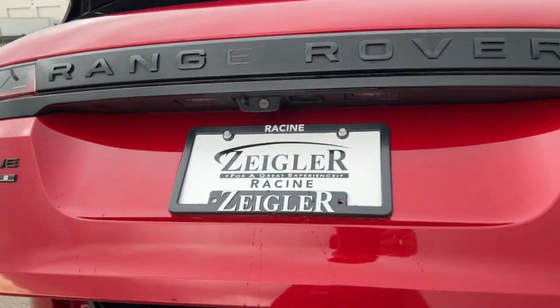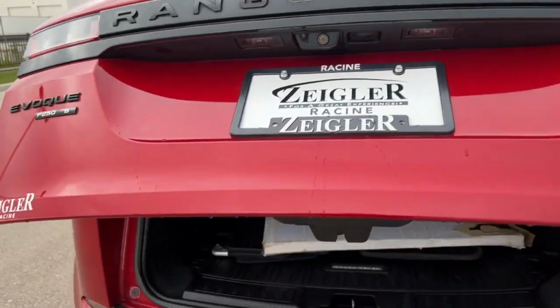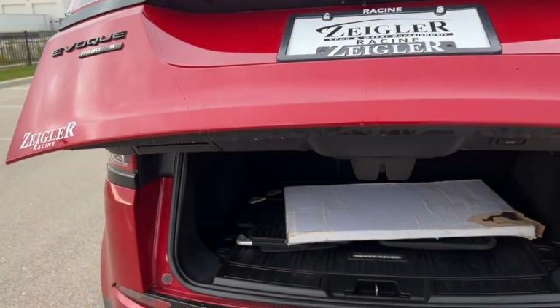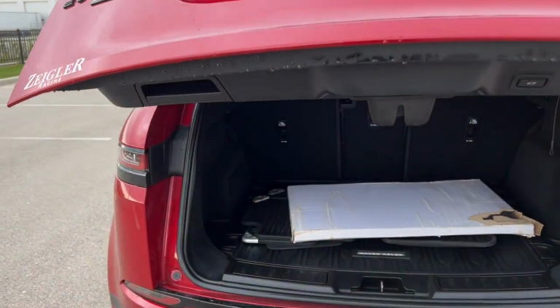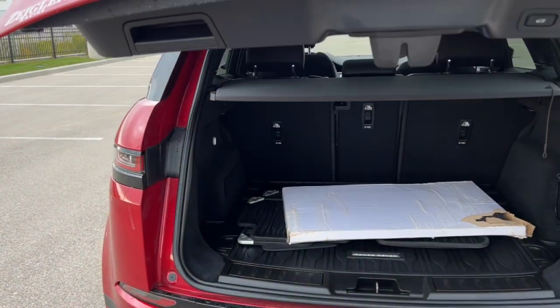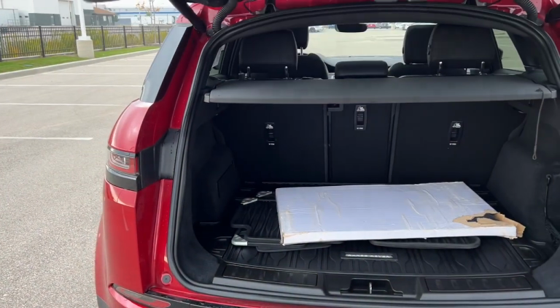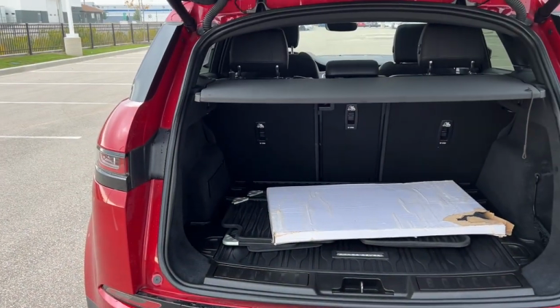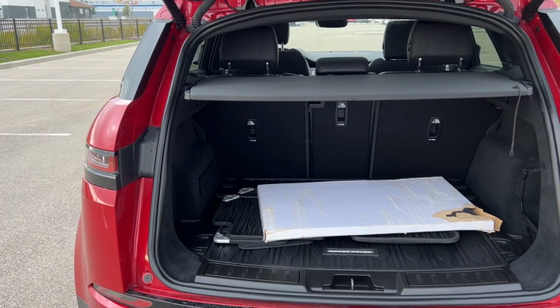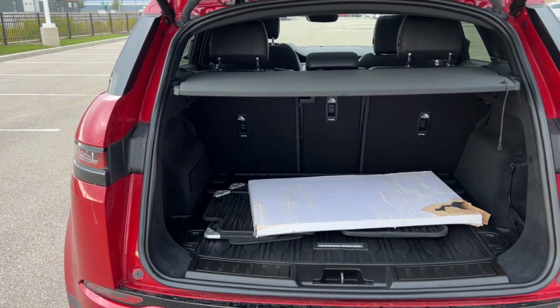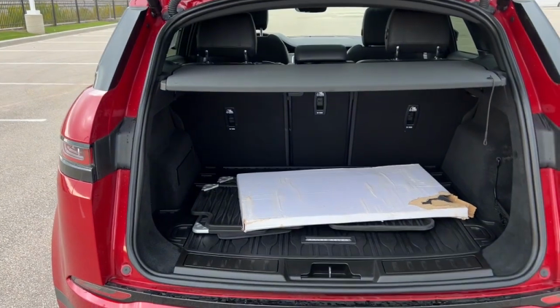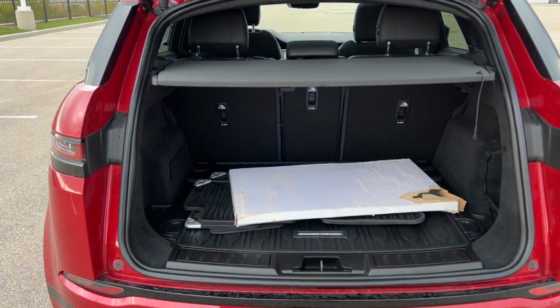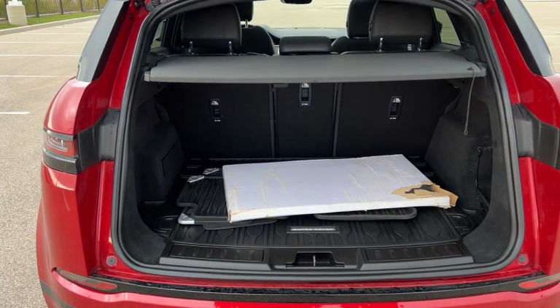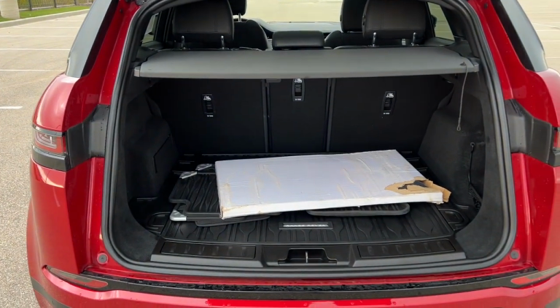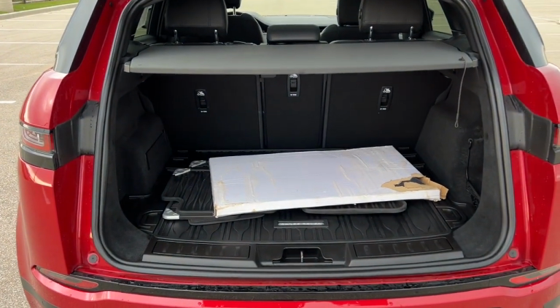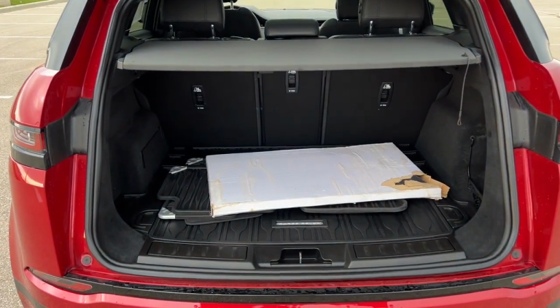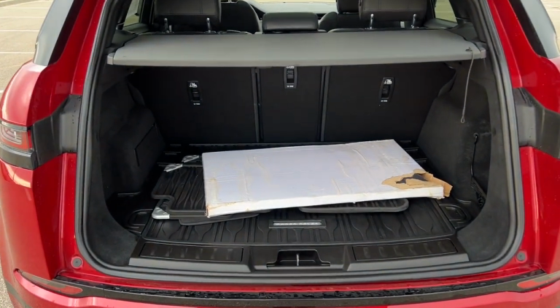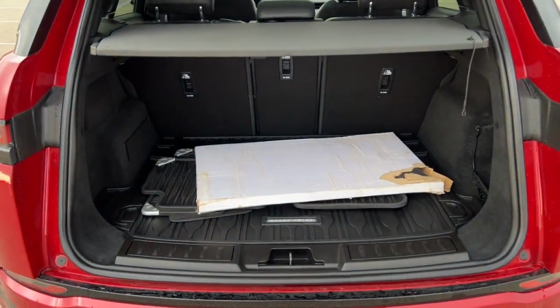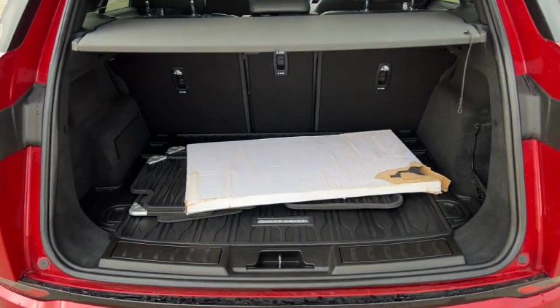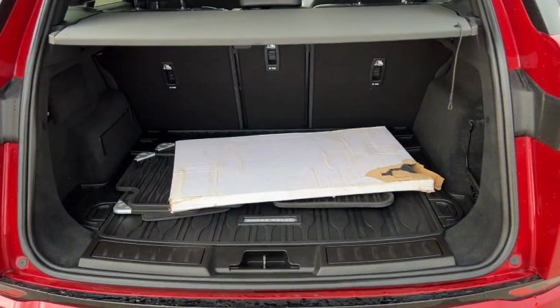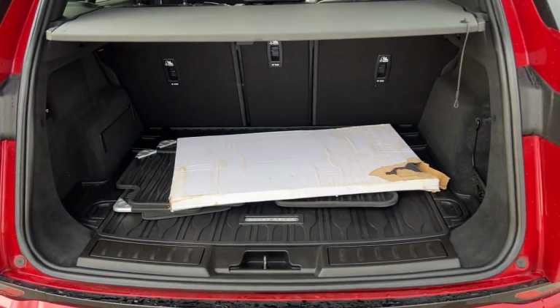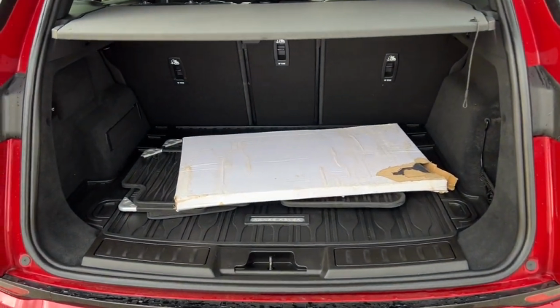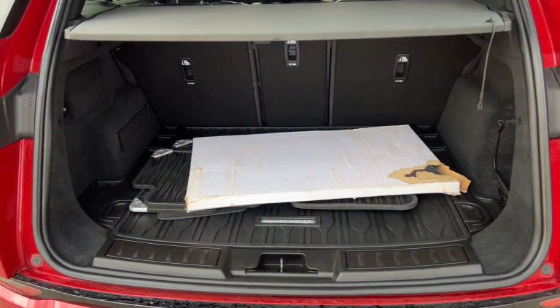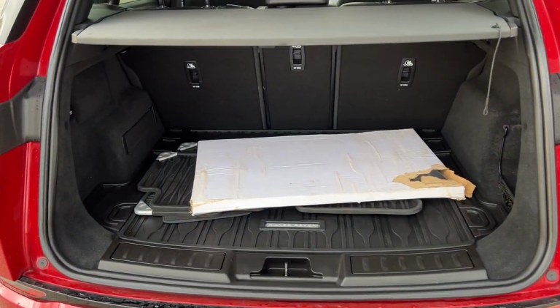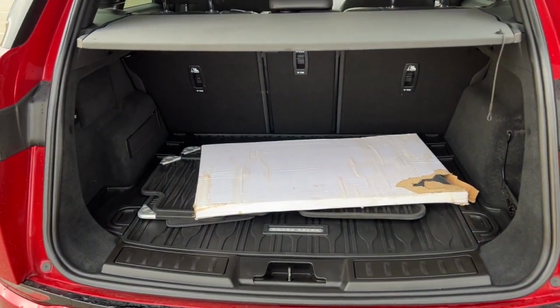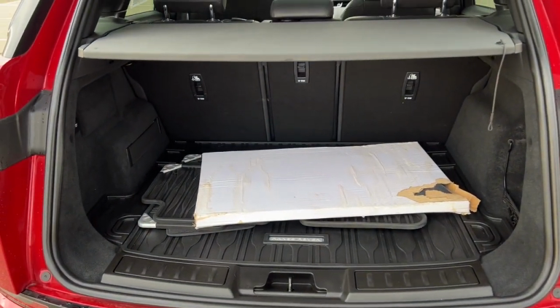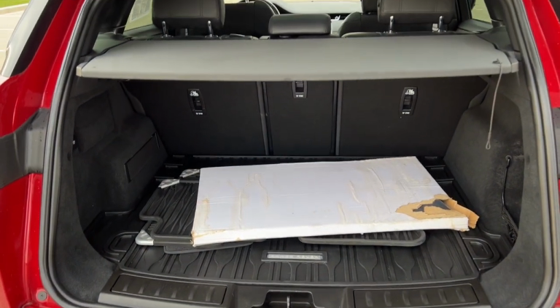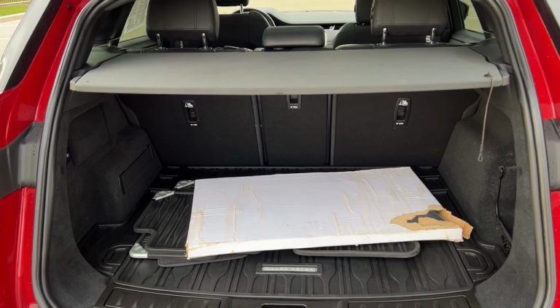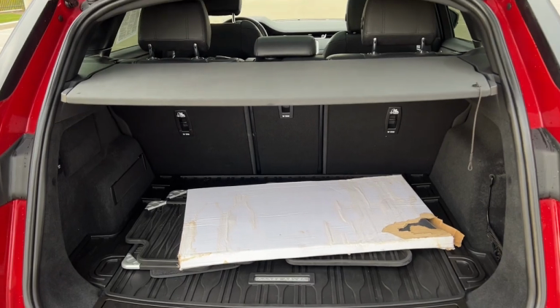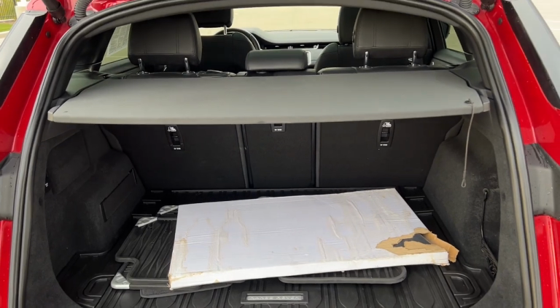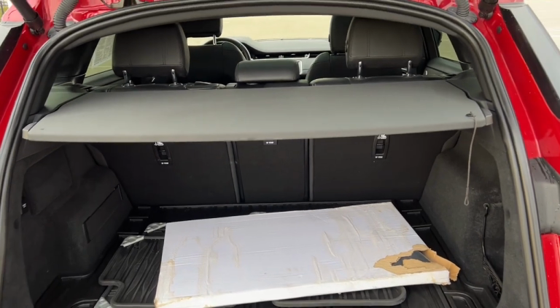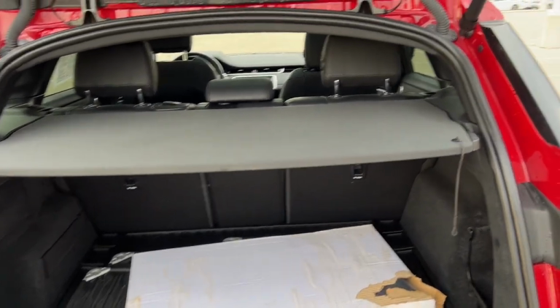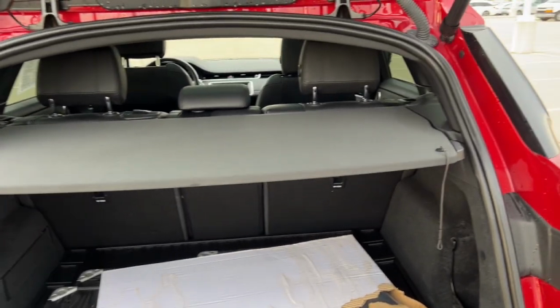Obviously, hands-free lift gate. Really good amount of space in this trunk. You've got some all-weather floor mats thrown in, the trunk liner, and the tonneau cover.